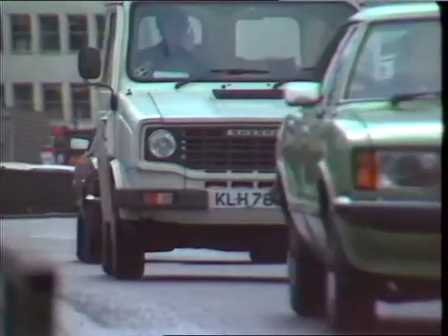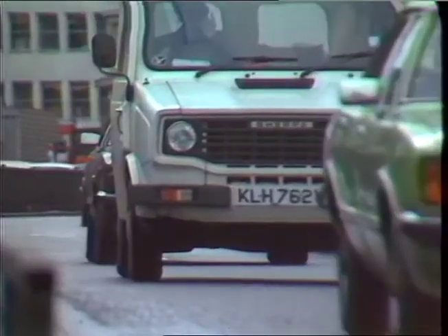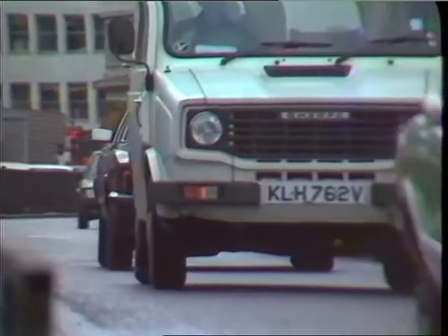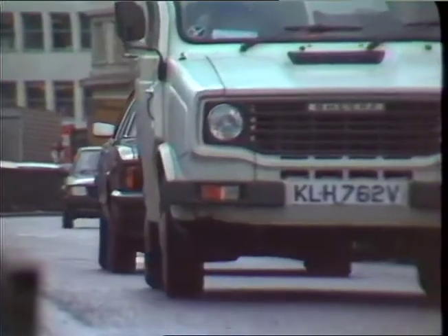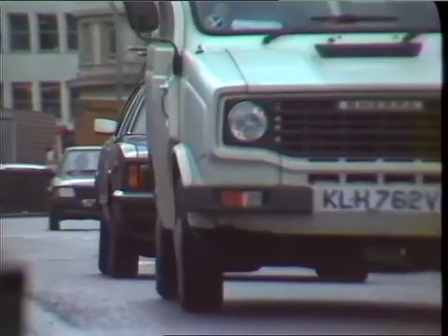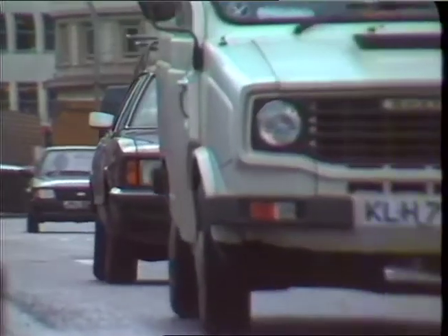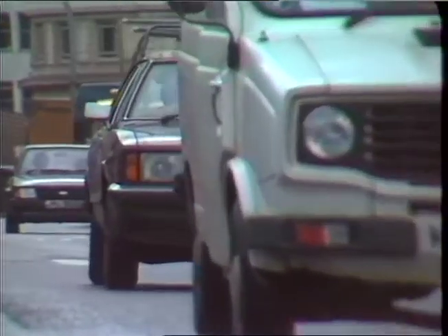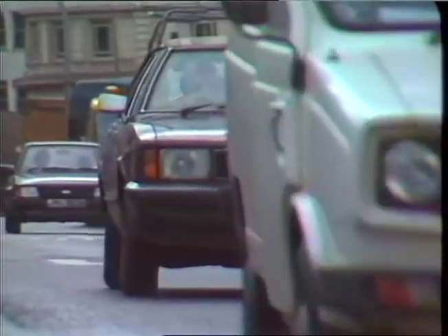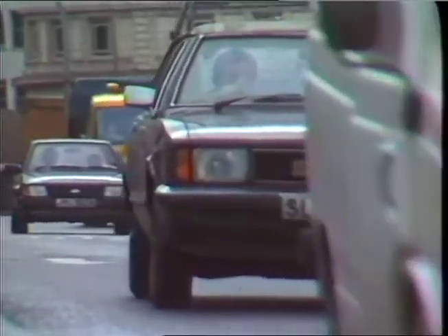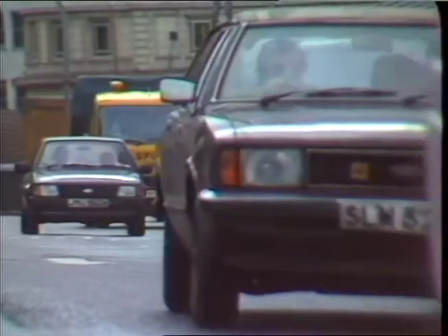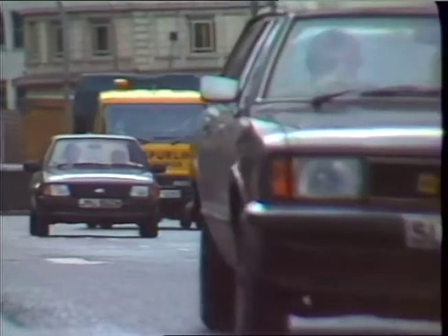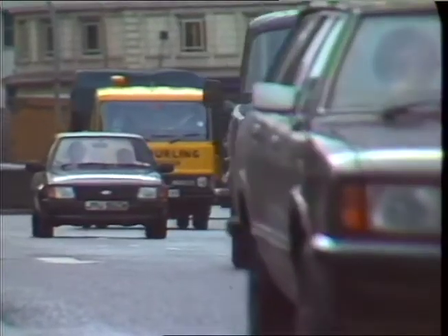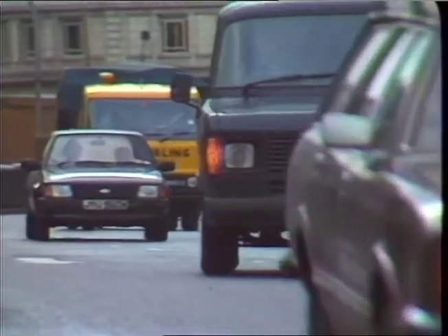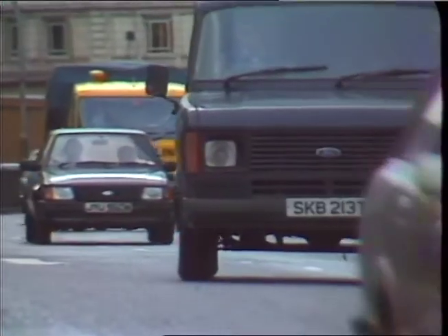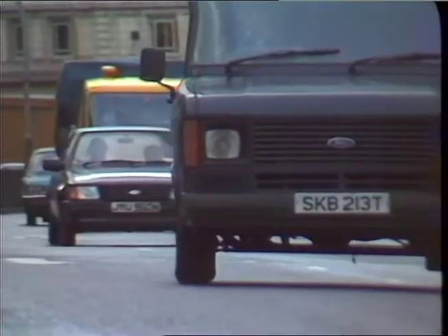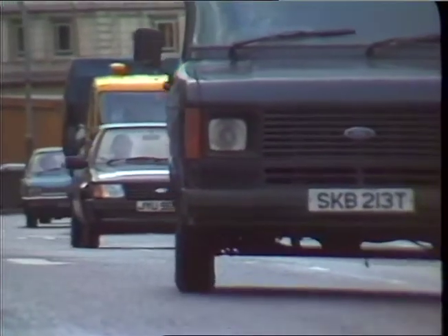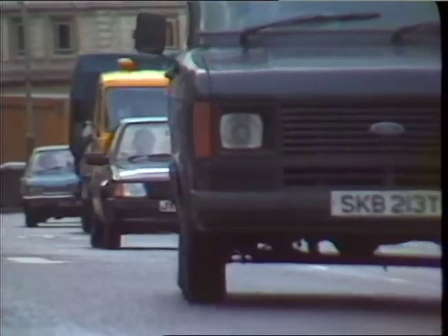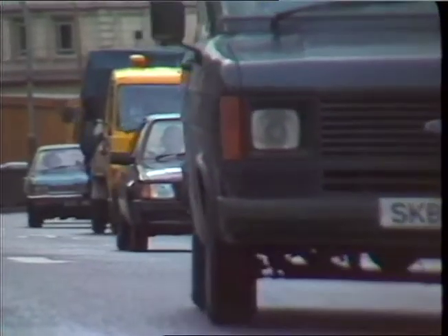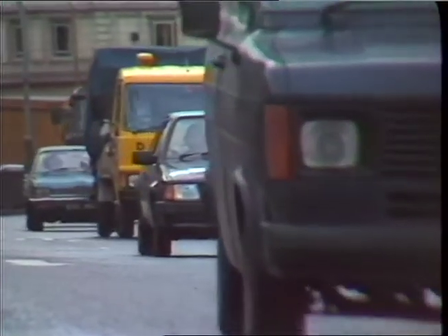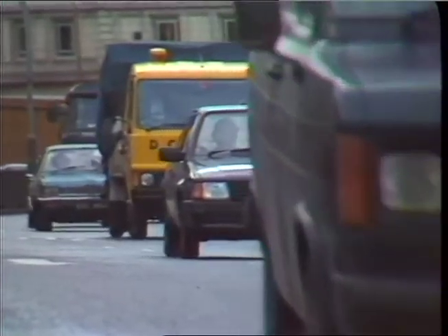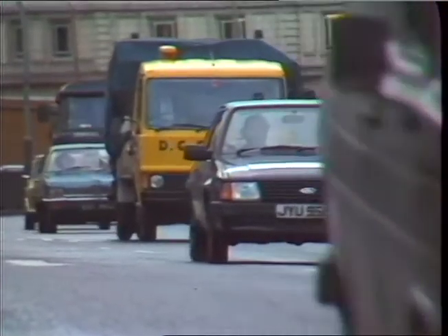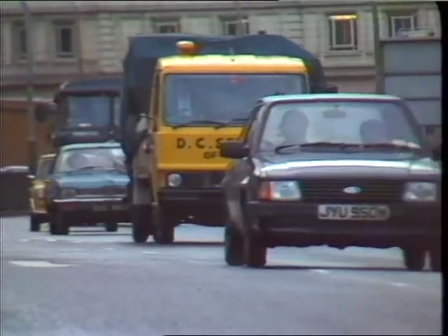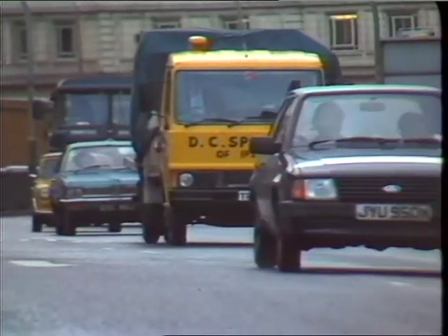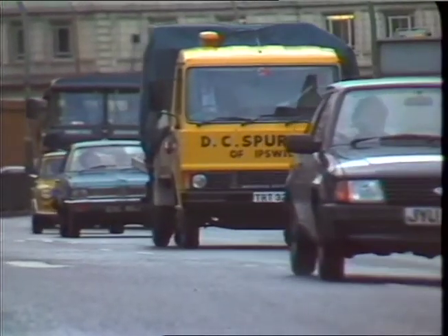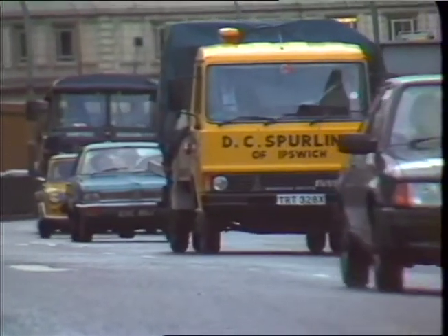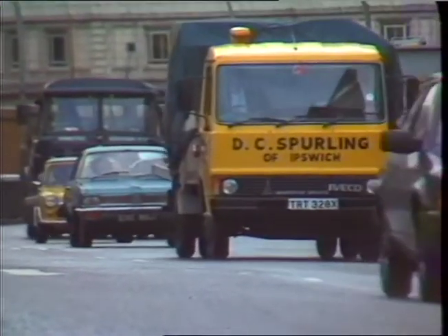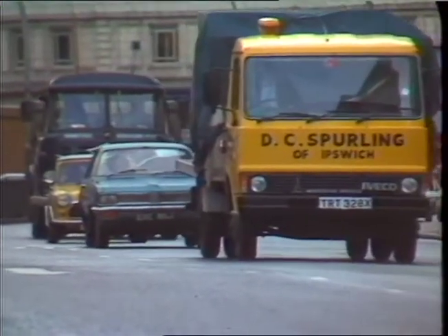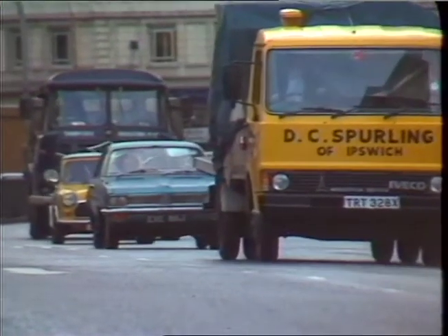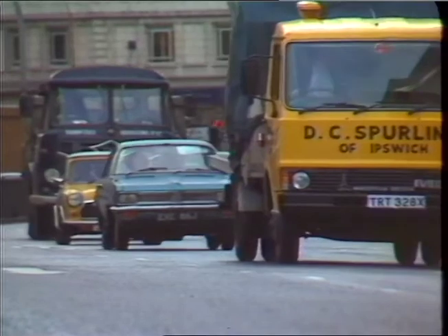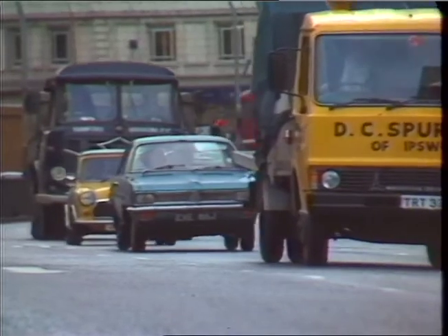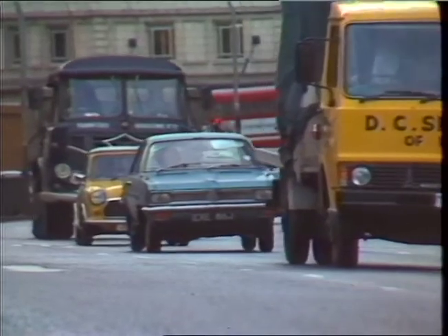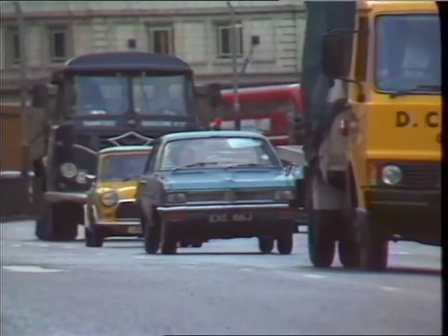They sell for around £300, though they're being sold free here on certain cars. If you want one though, the full production models aren't yet available. Christopher Rainbow for Thames News.